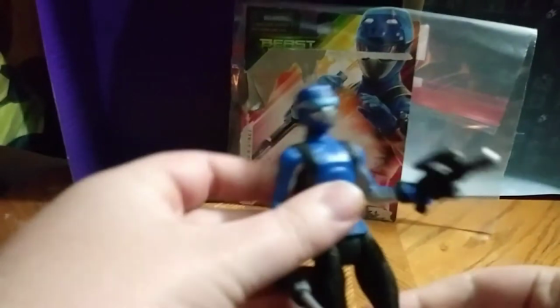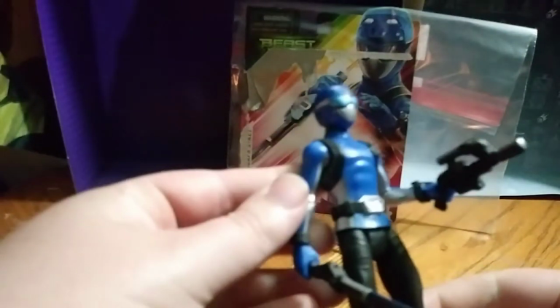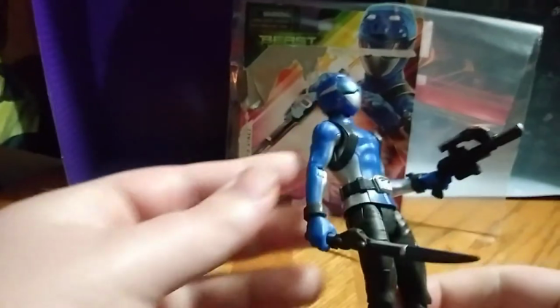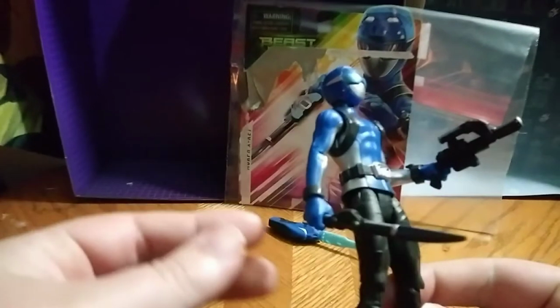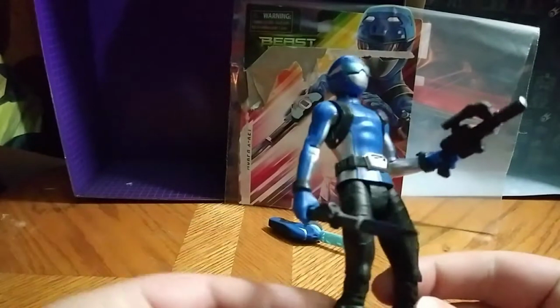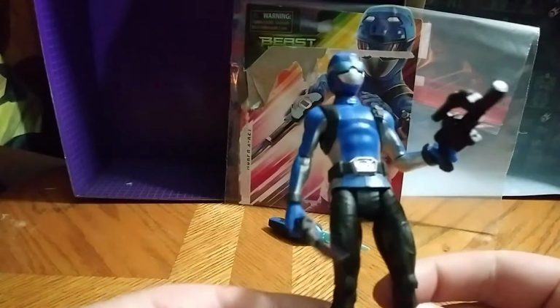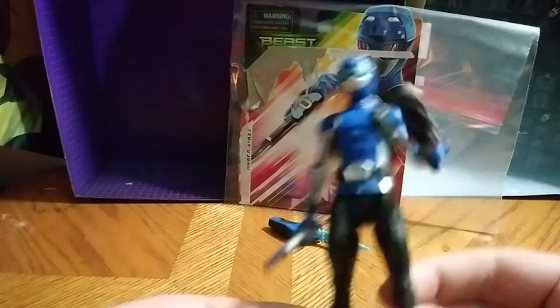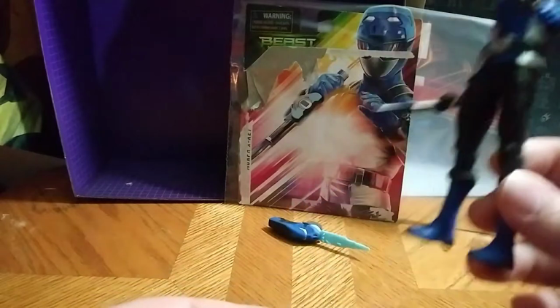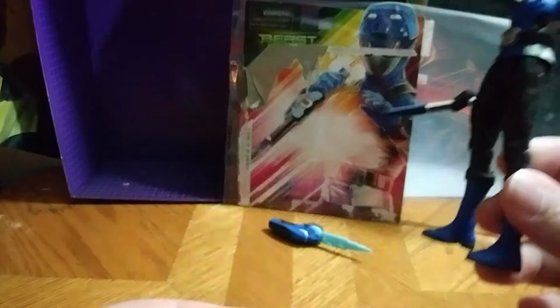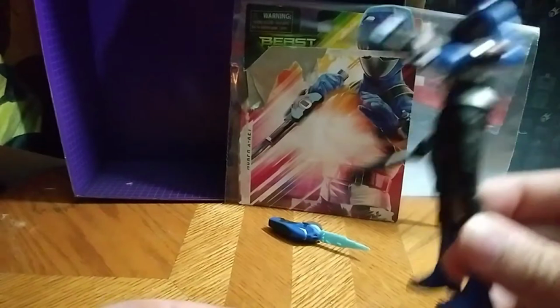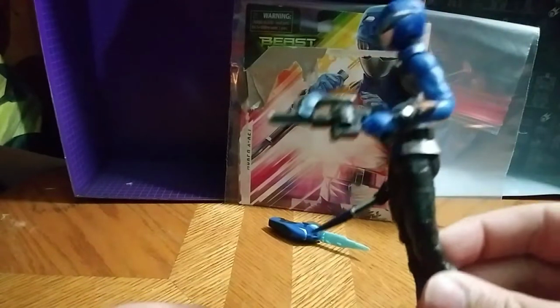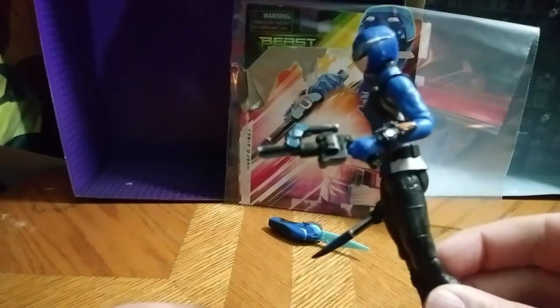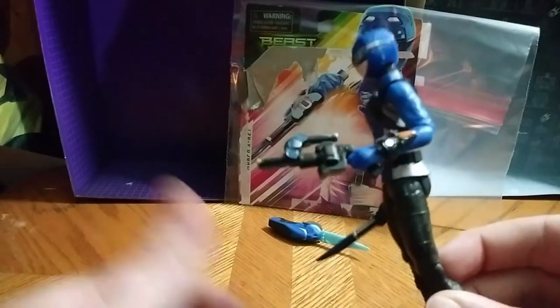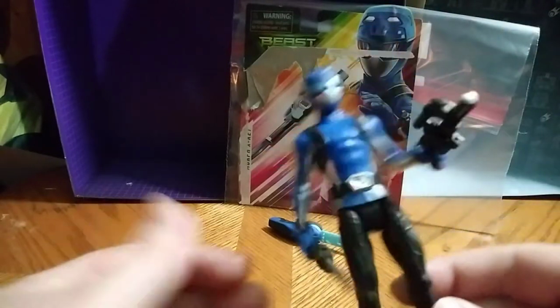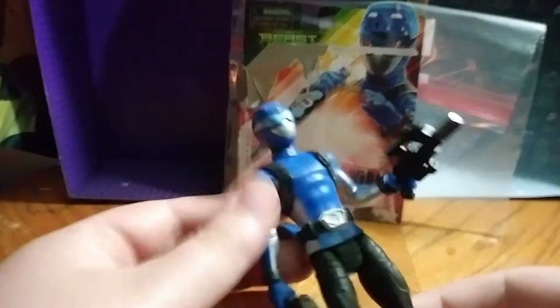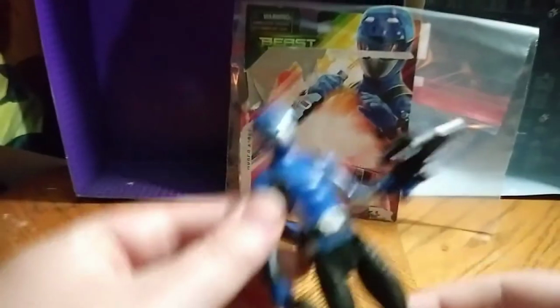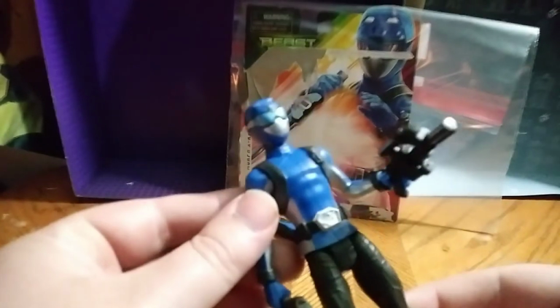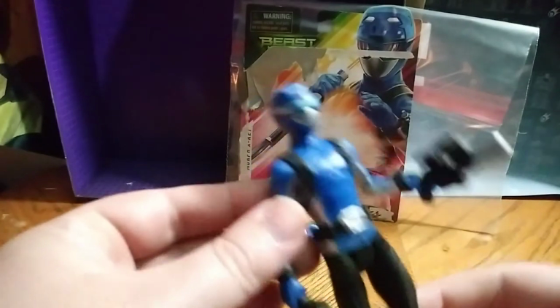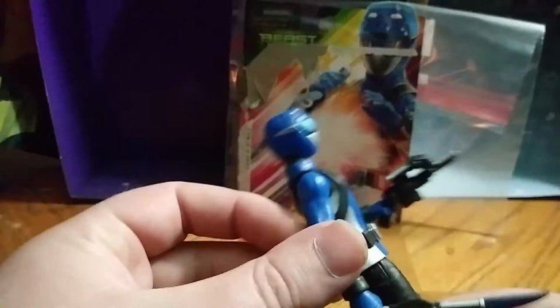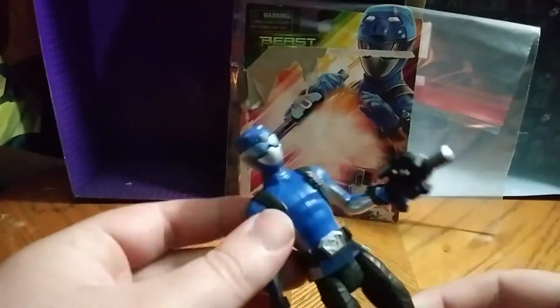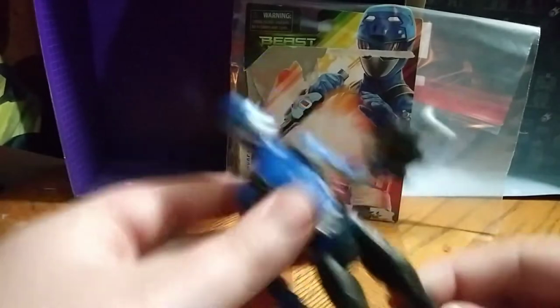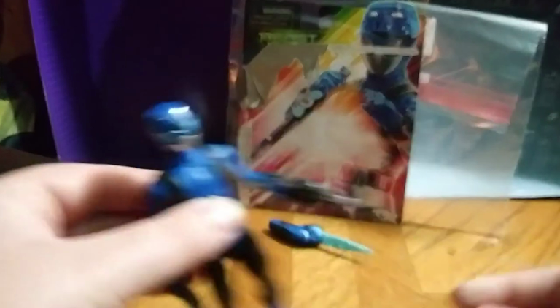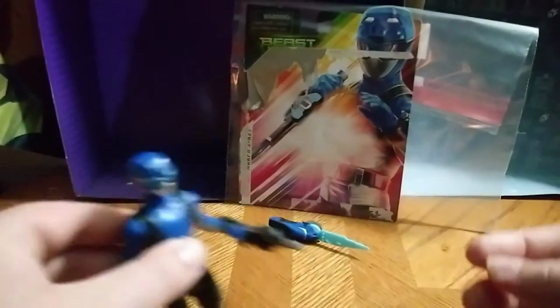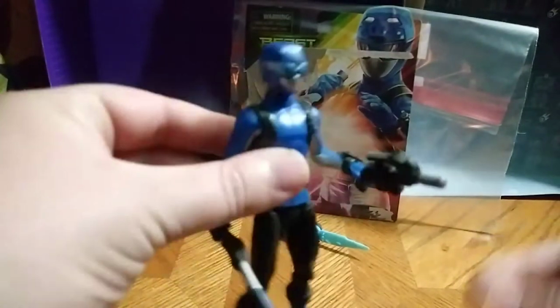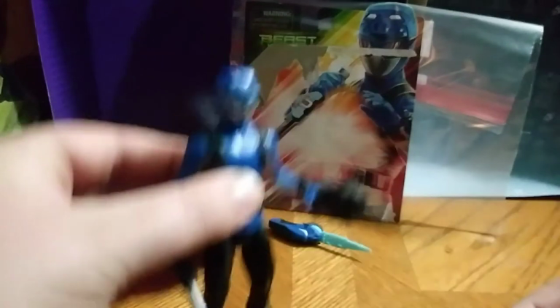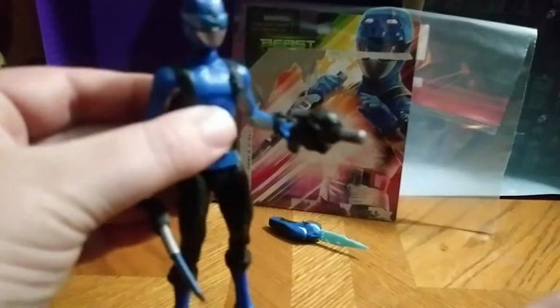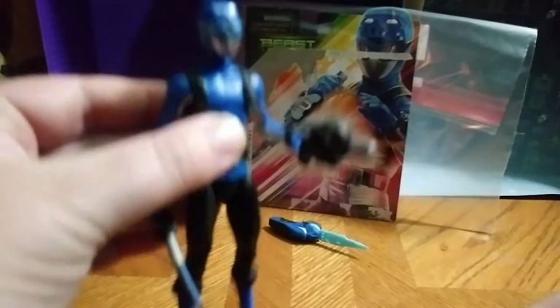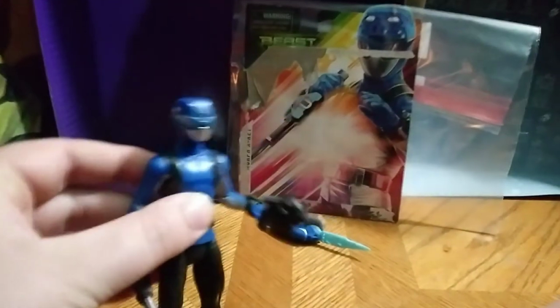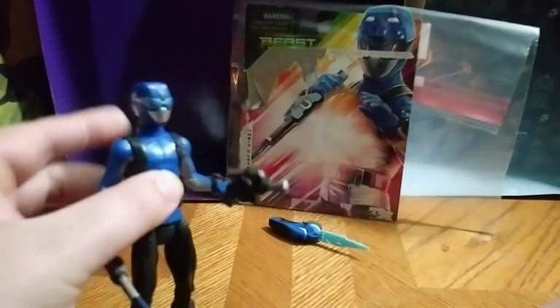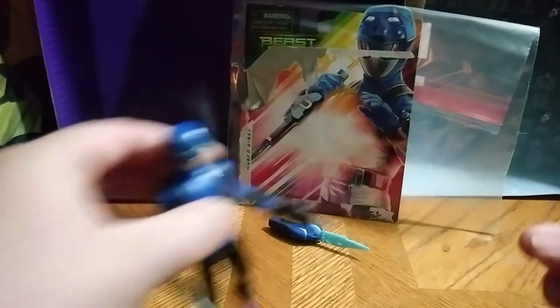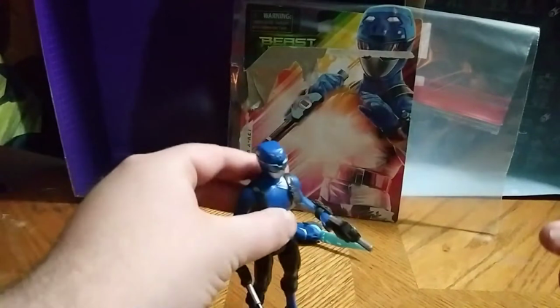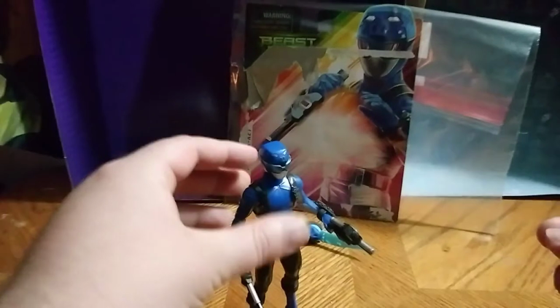Here he is looking really great. Really good paint on the weapons and everything, I love it. Probably my favorite Power Rangers Beast Morphers toy, probably one of the good Power Rangers Beast Morphers toys.